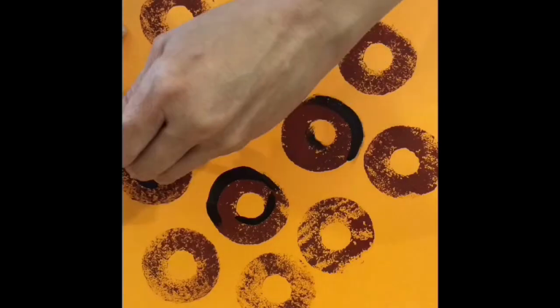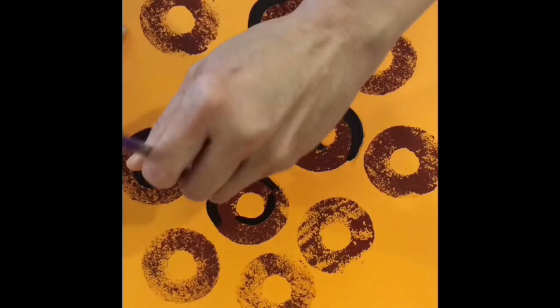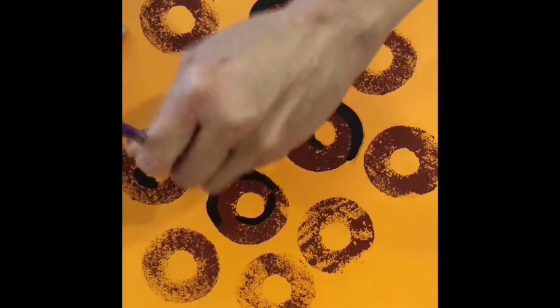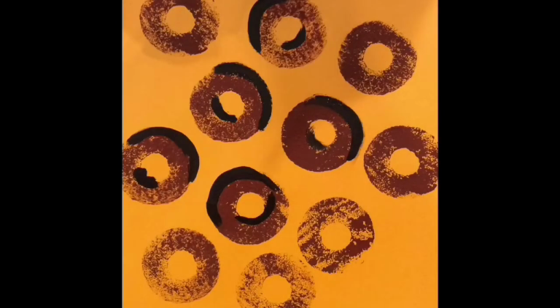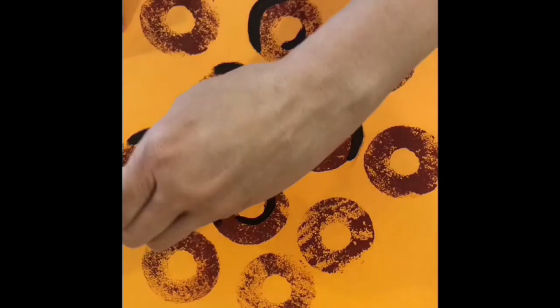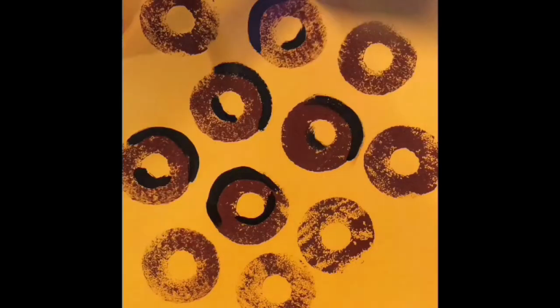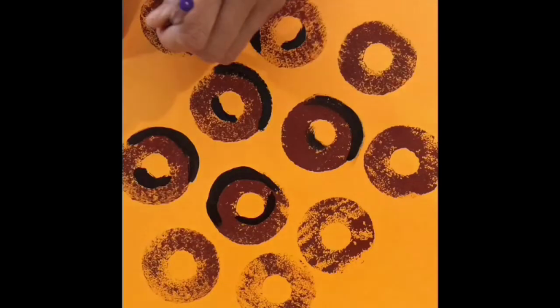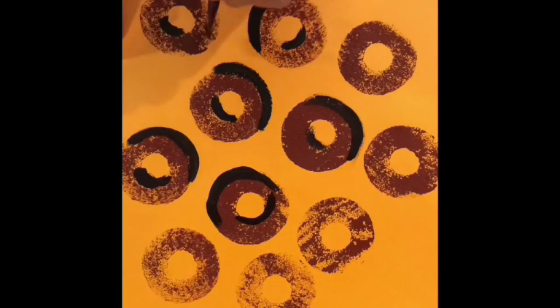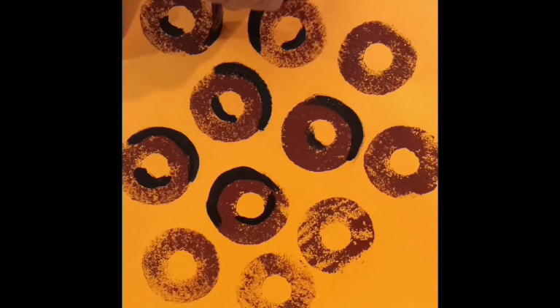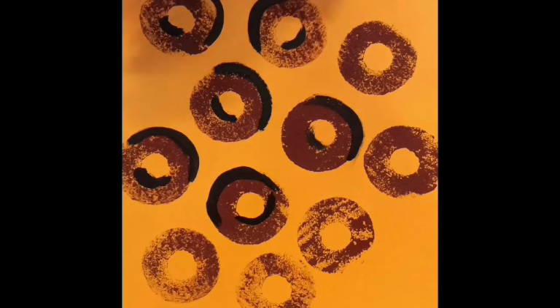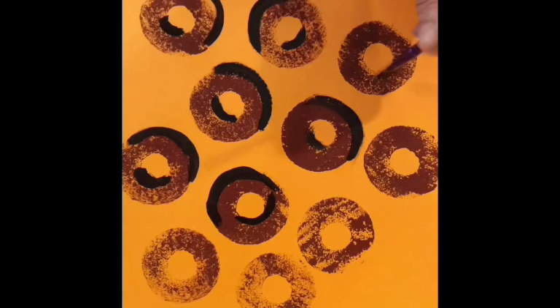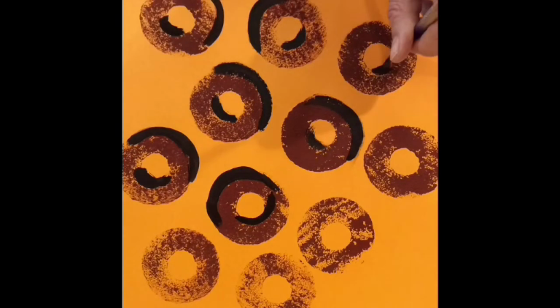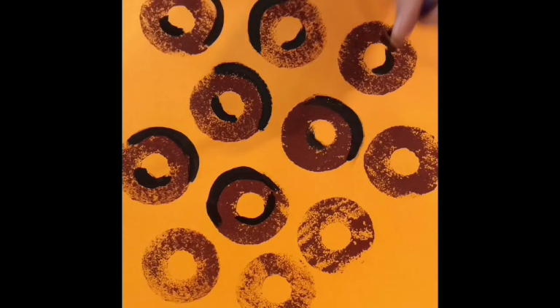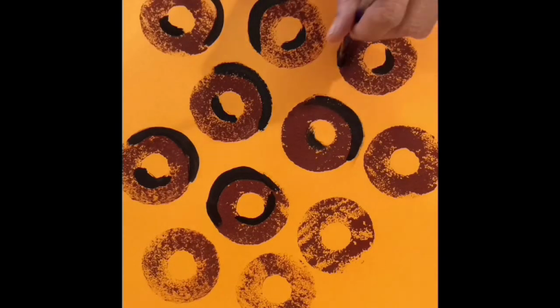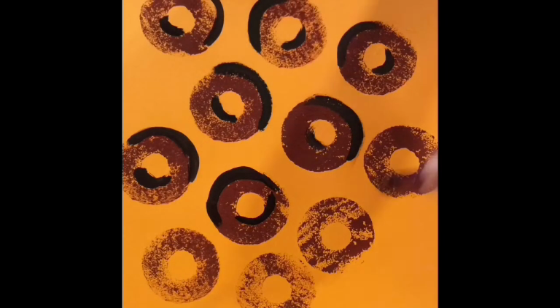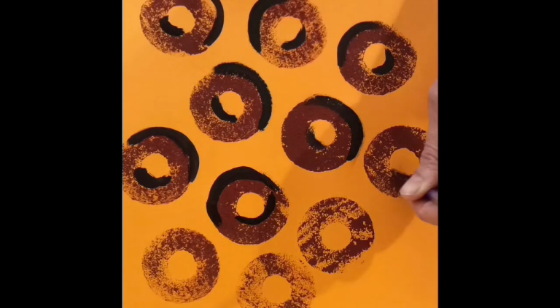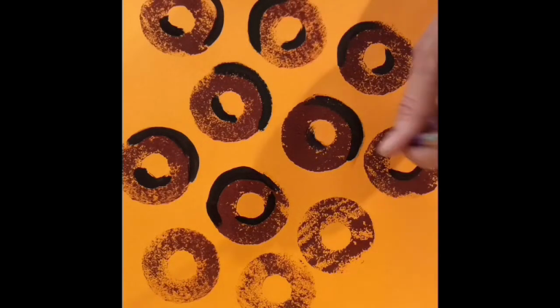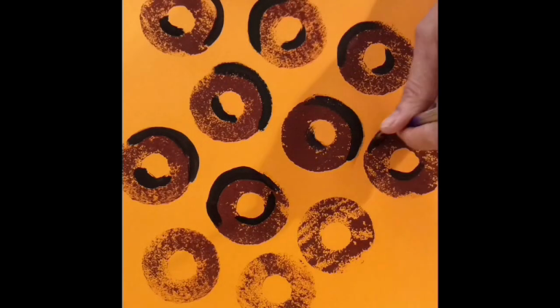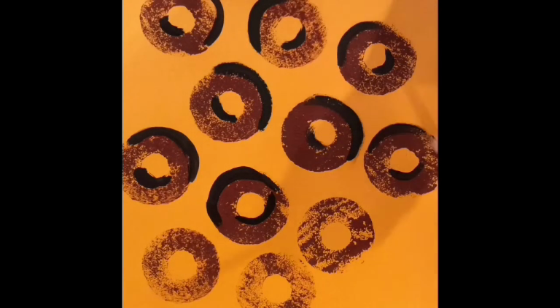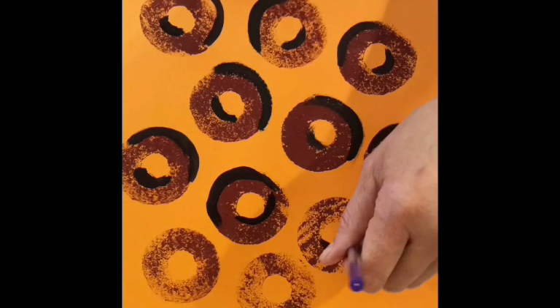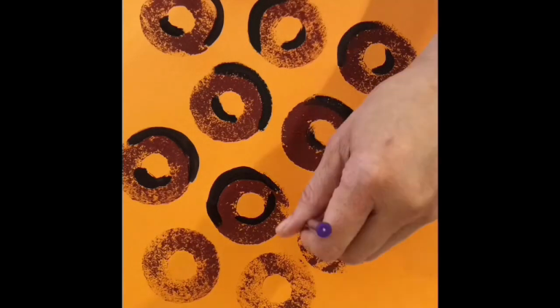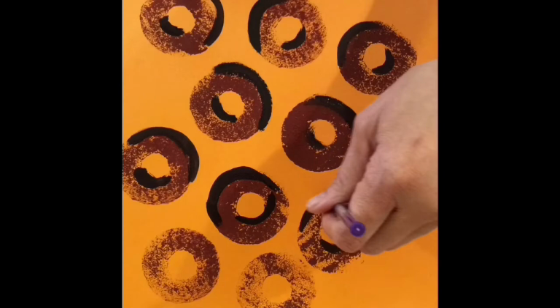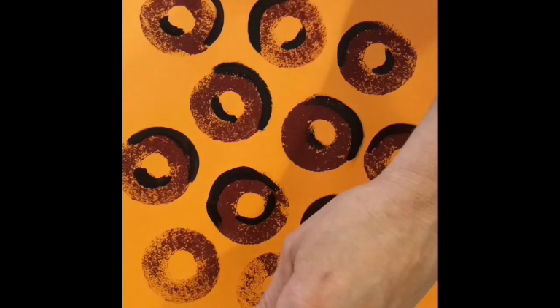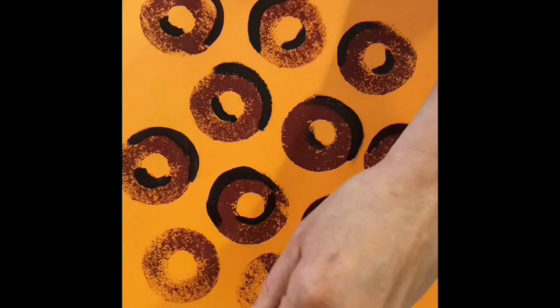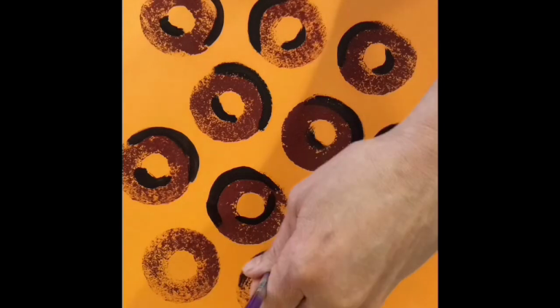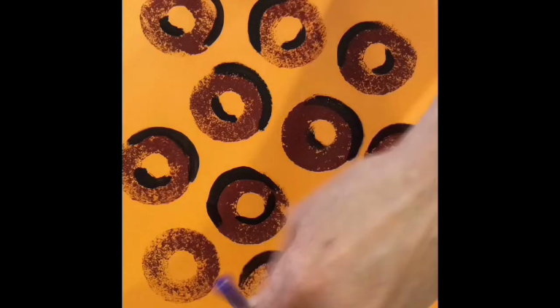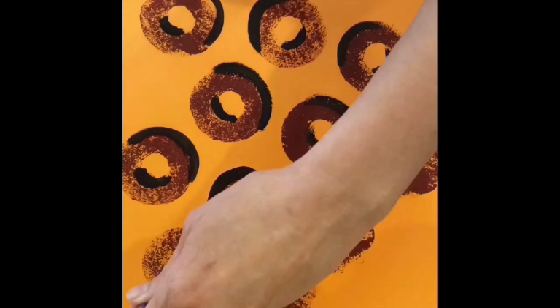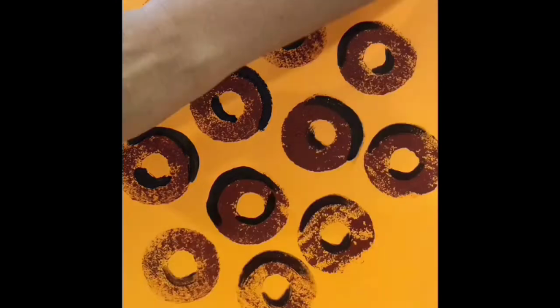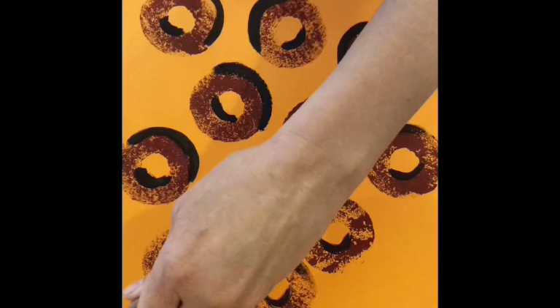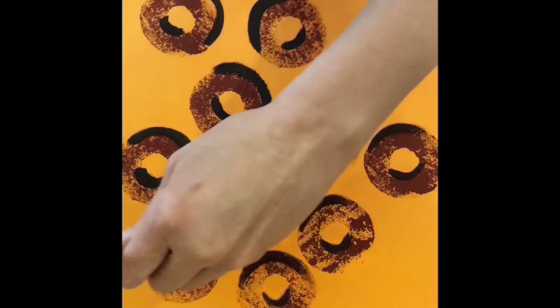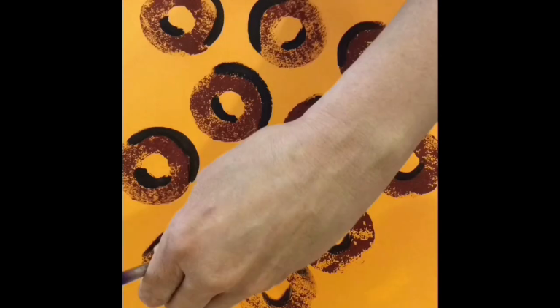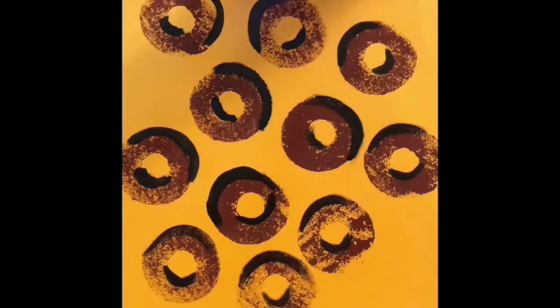I use the edge of my bristles on my brush. Sometimes it doesn't come out as well, but you really can't tell. I kind of like this 3D and stamping effect, so I'm not going to worry if I mess up just a little bit.